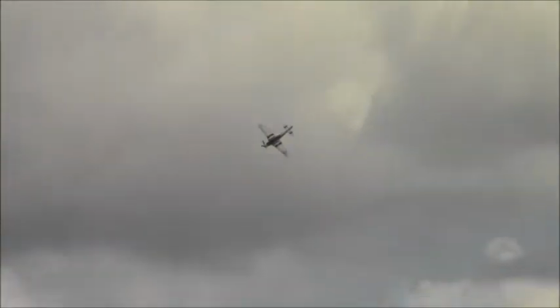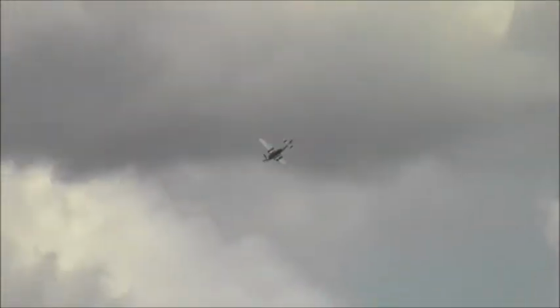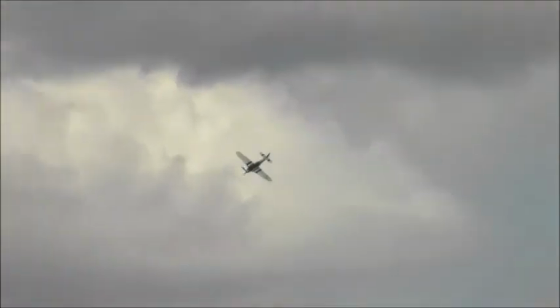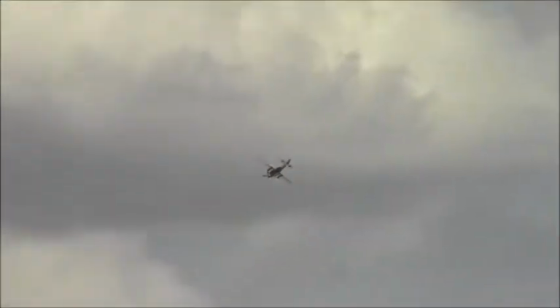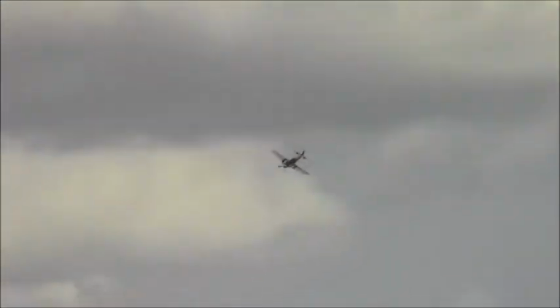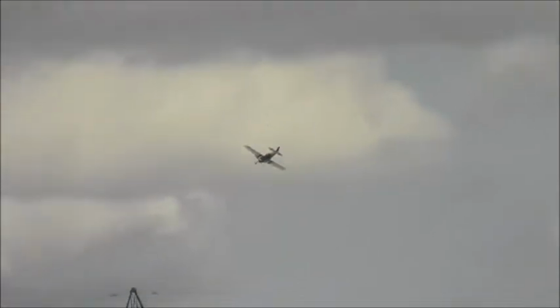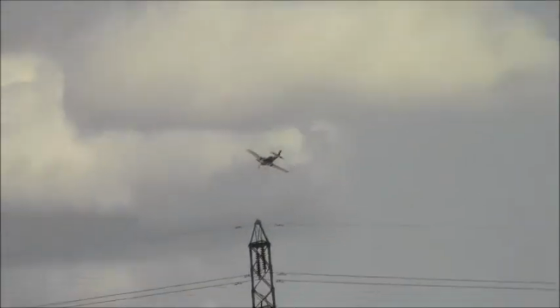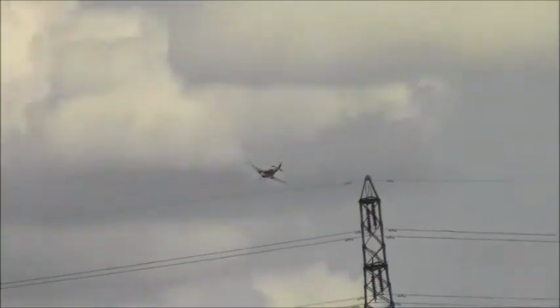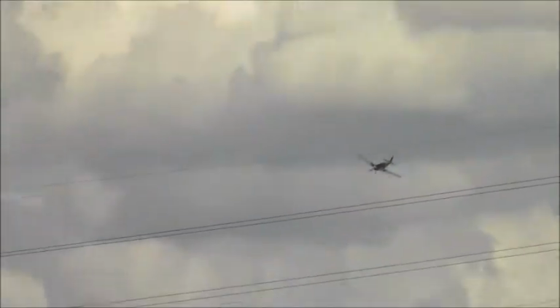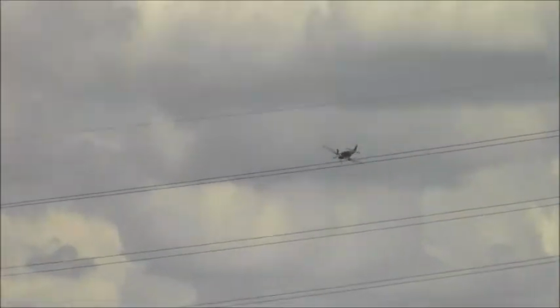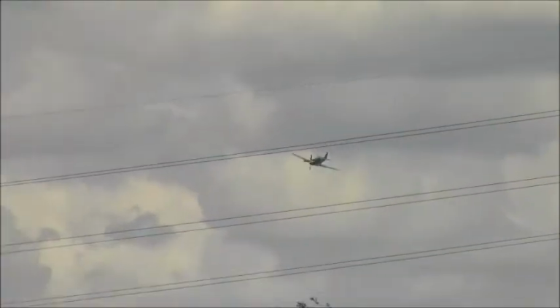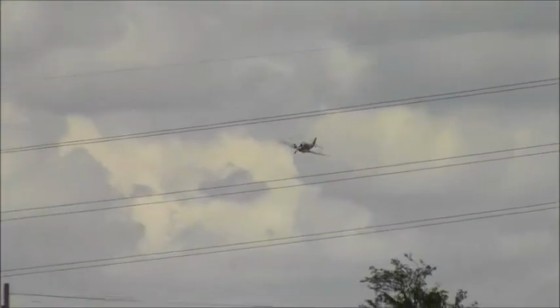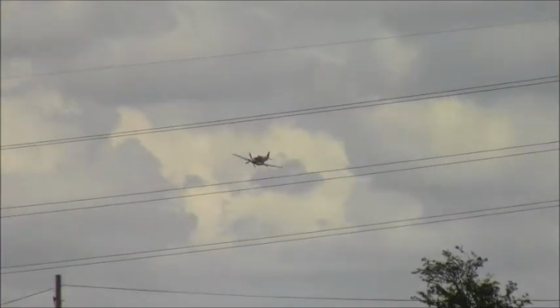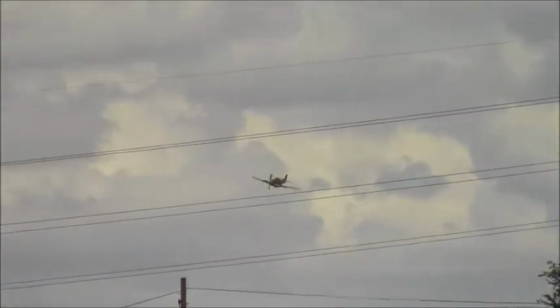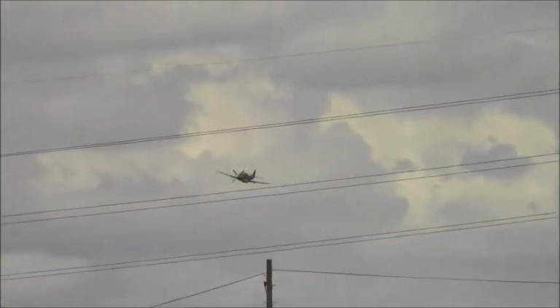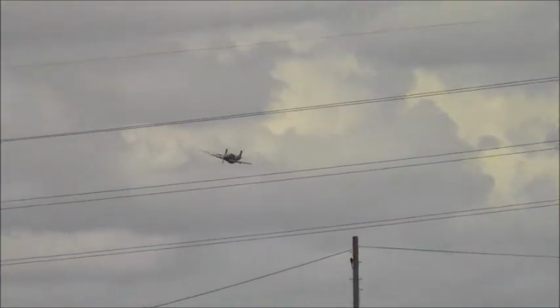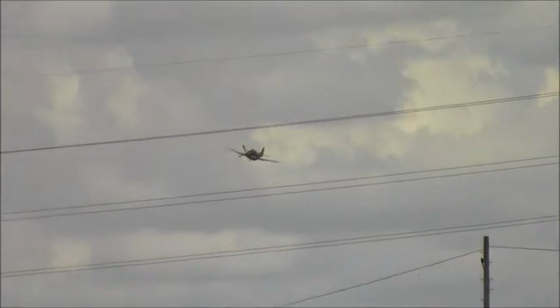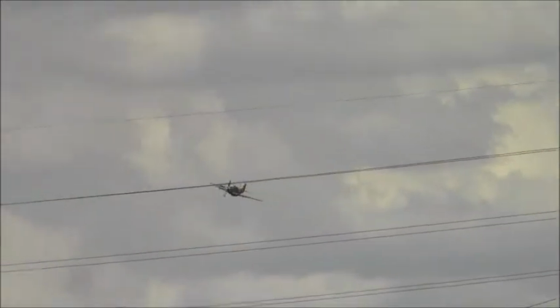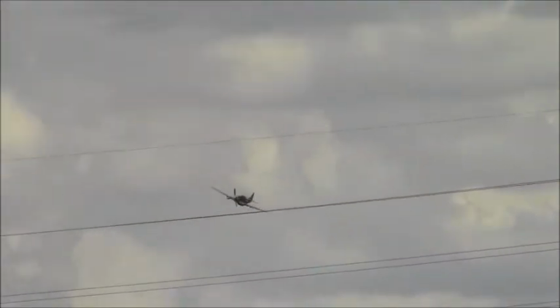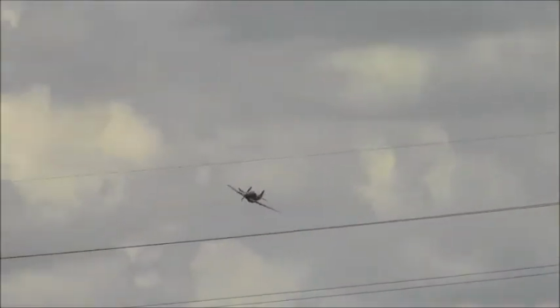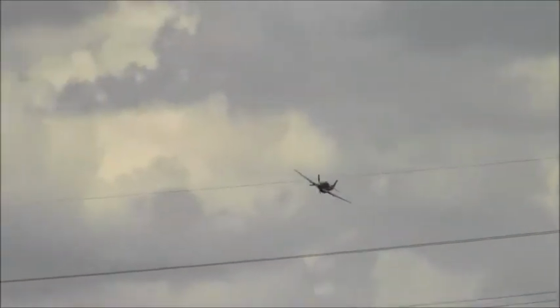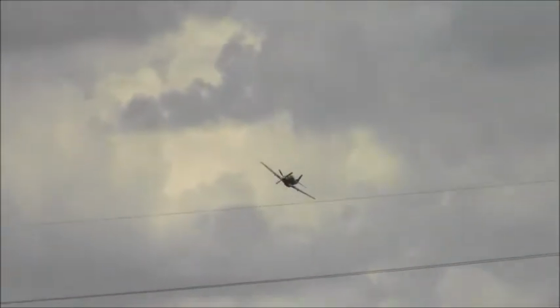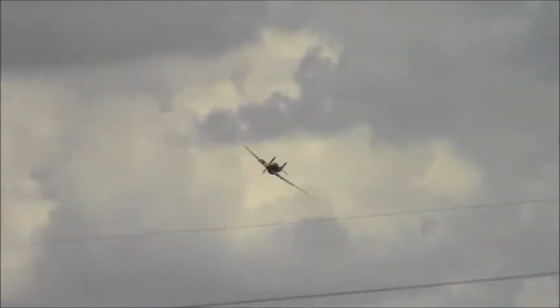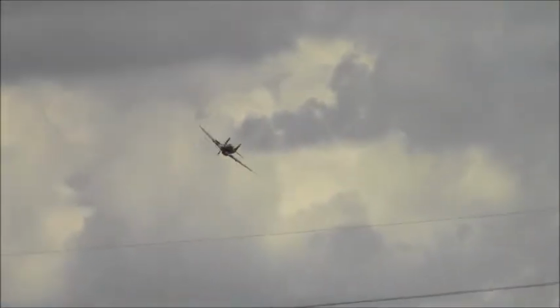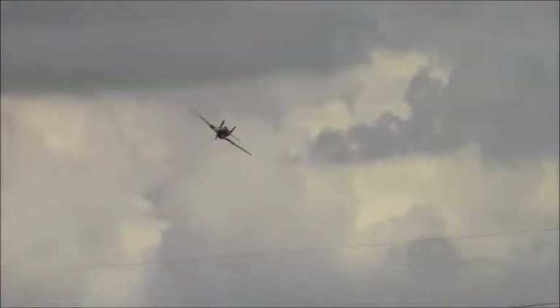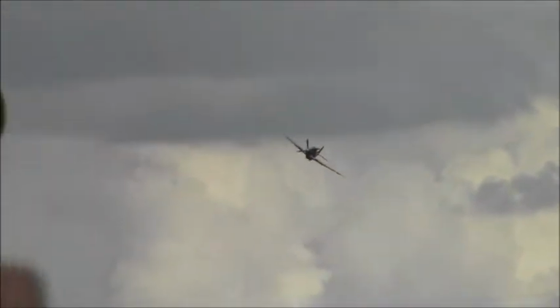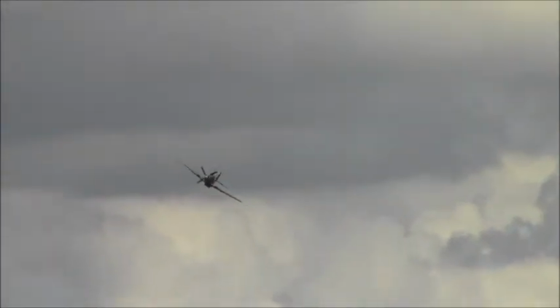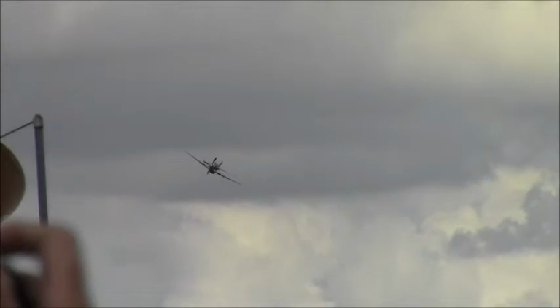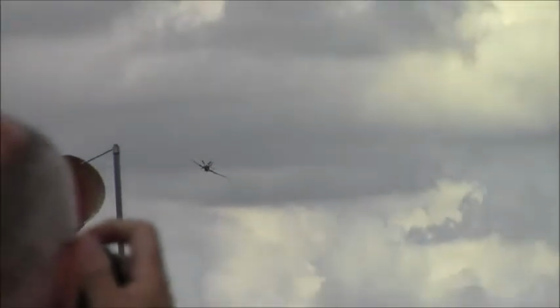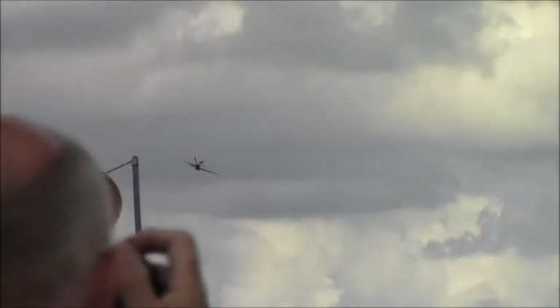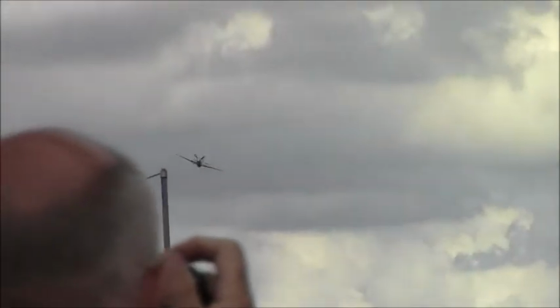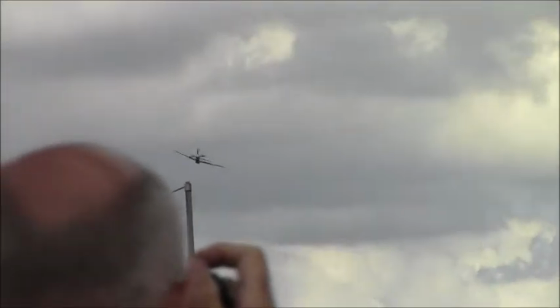Rob keeps his aircraft on his own strip down in Kent, a place called Wood Church, which used to hold an annual air show. But due to circumstances with insurance and likewise, I'm afraid the air show had to stop.